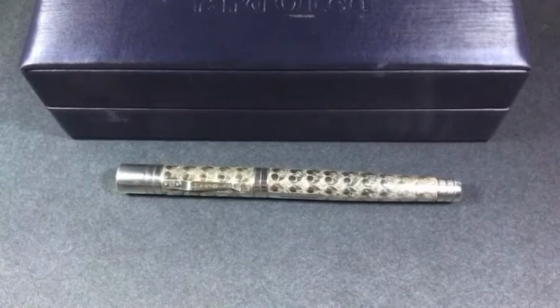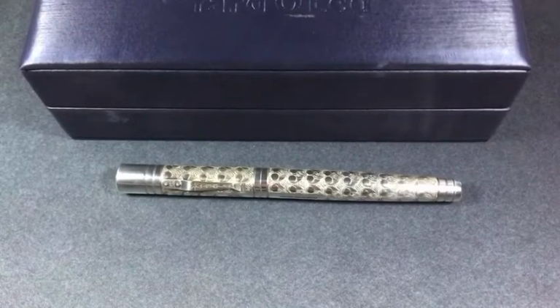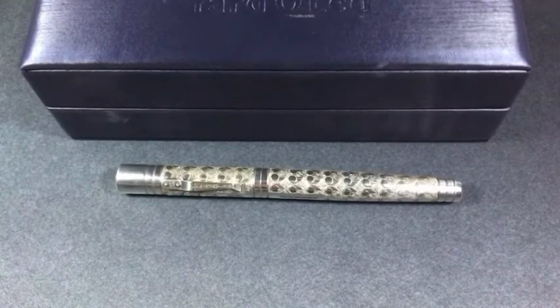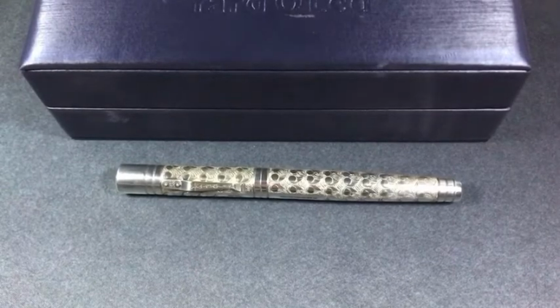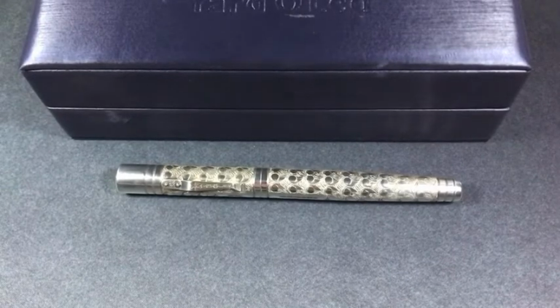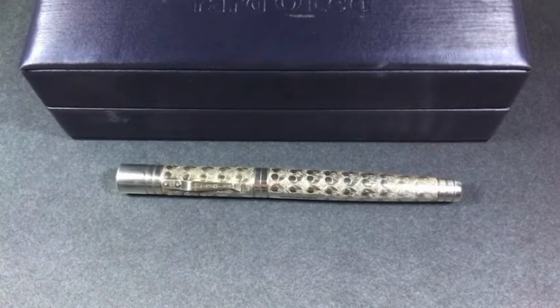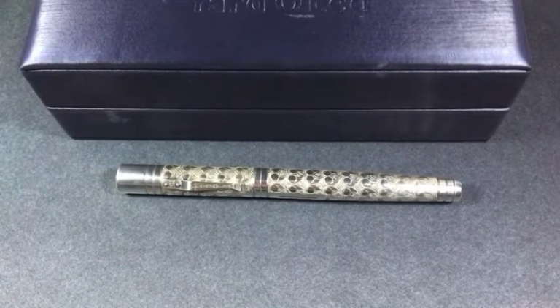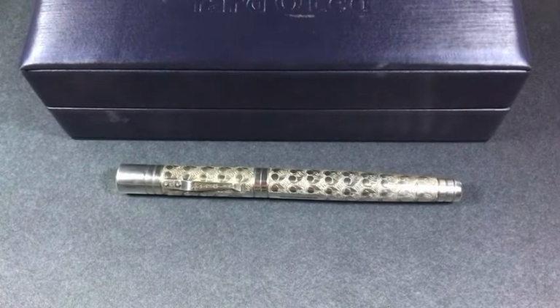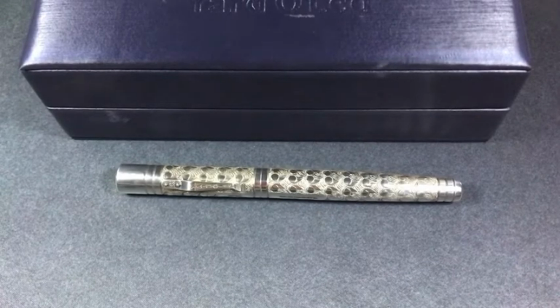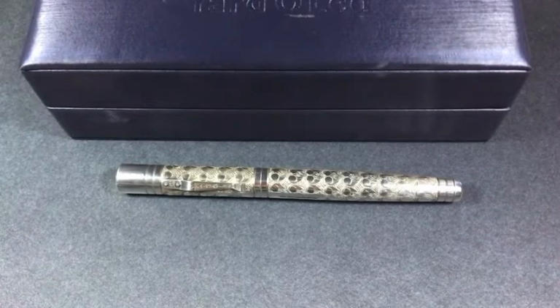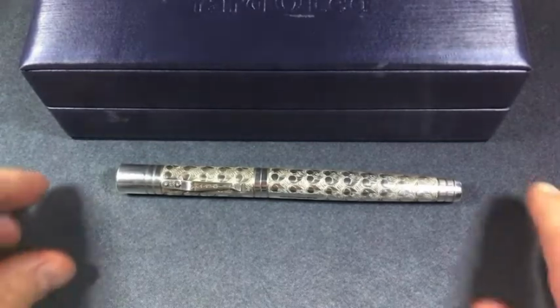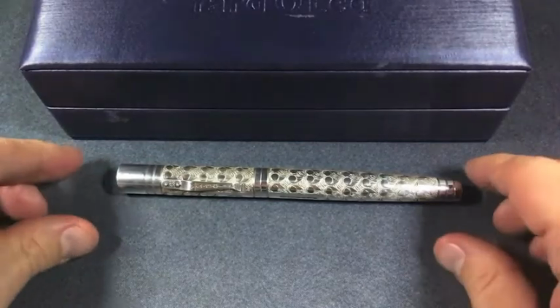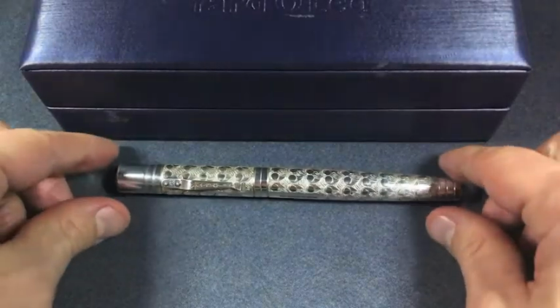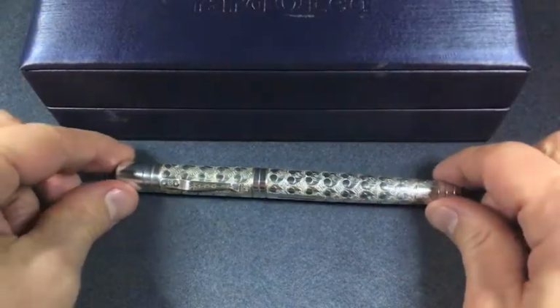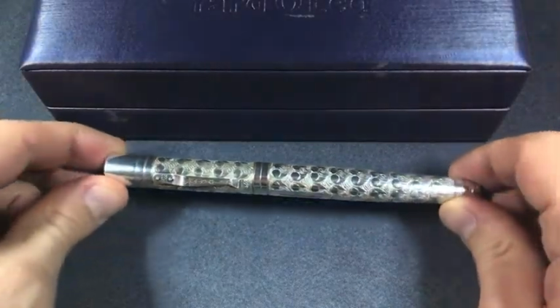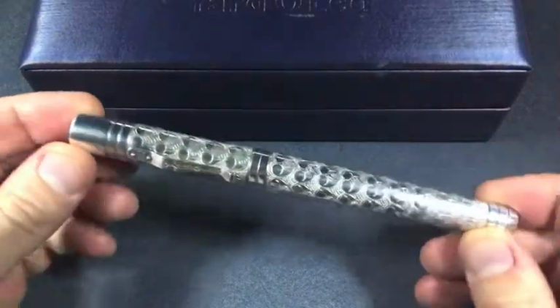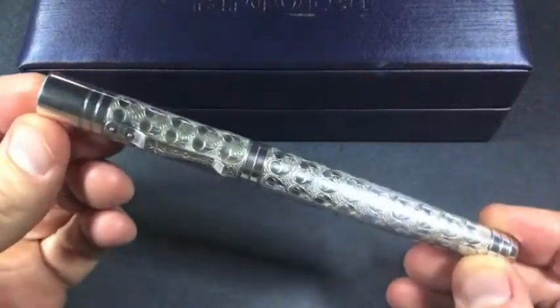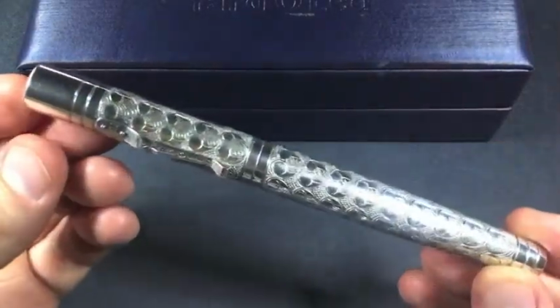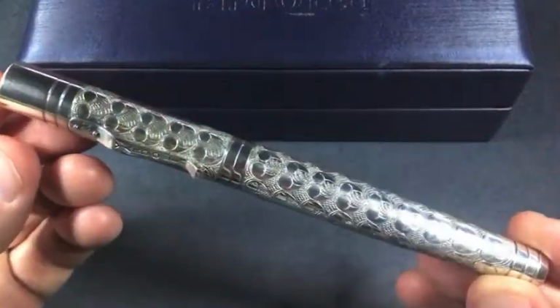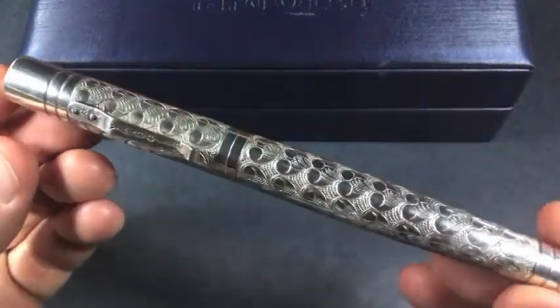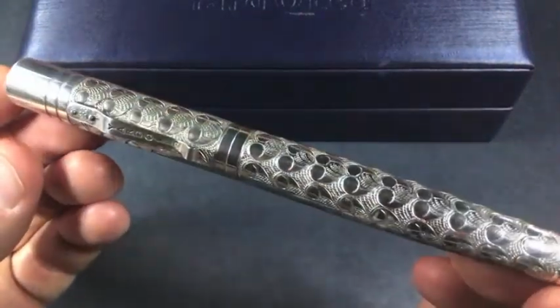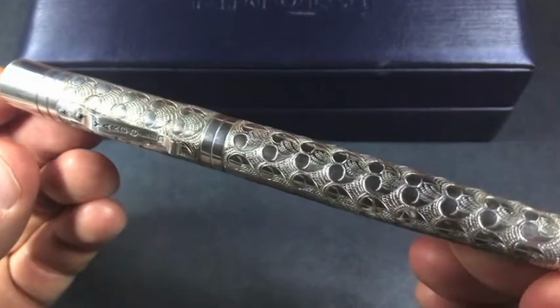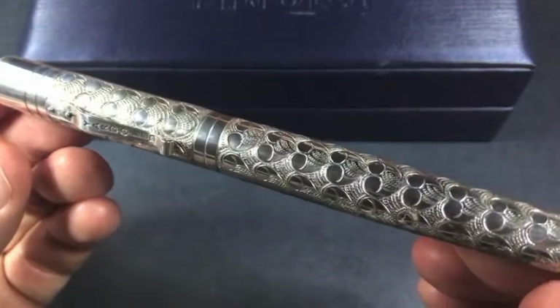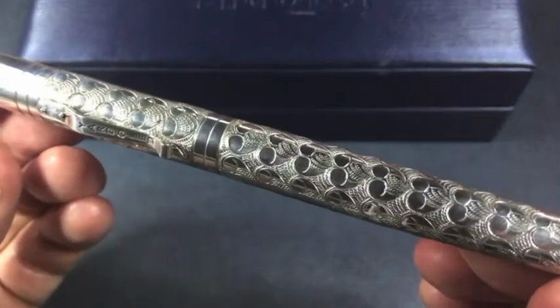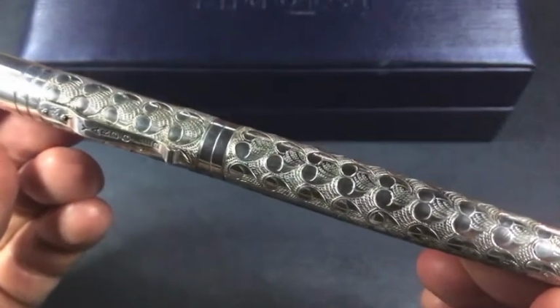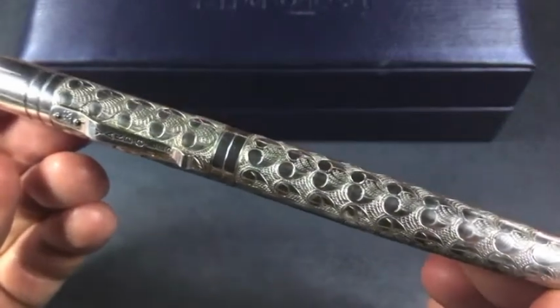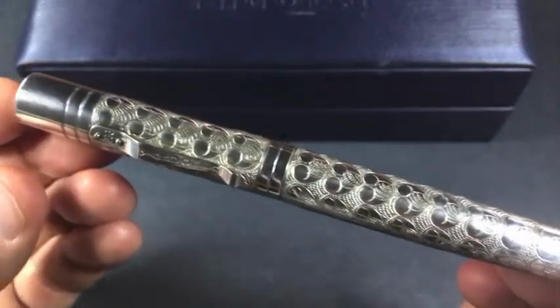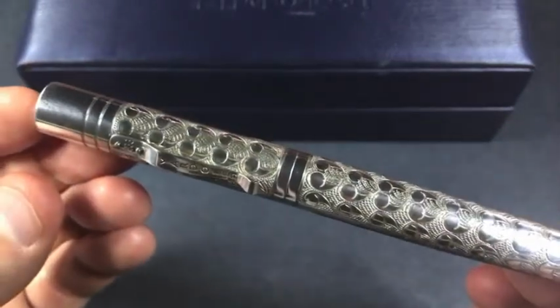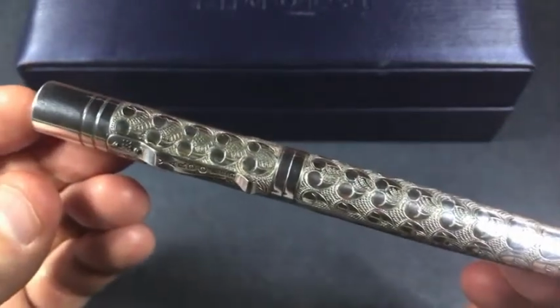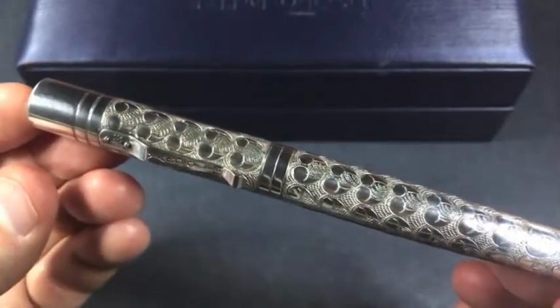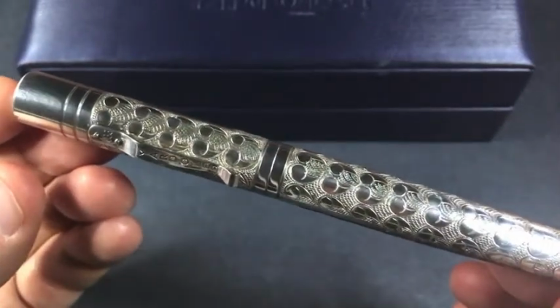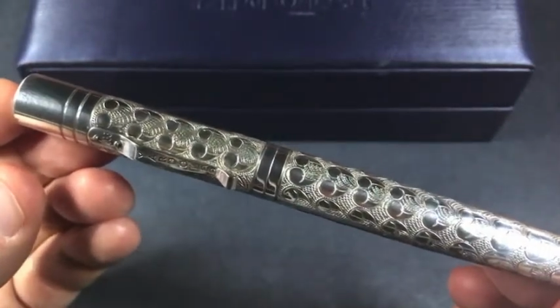Greetings, this is Brandon with Primarily Pens. Today I have a Yarda Lead Visceroy Grand Victorian fountain pen. This is an all sterling silver pen, coming in at 66 grams, making it fairly hefty as you'd expect from a sterling silver pen of this size.